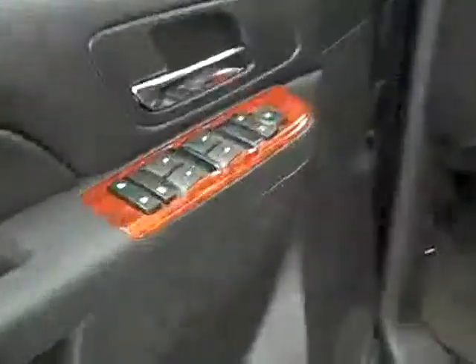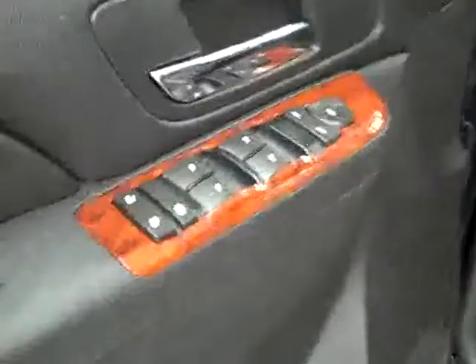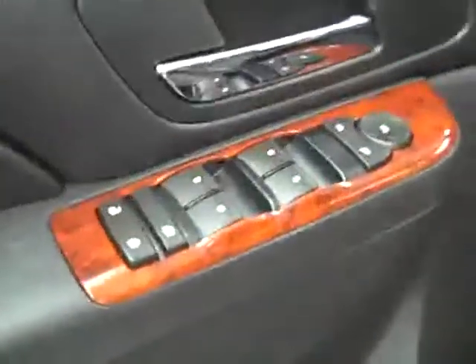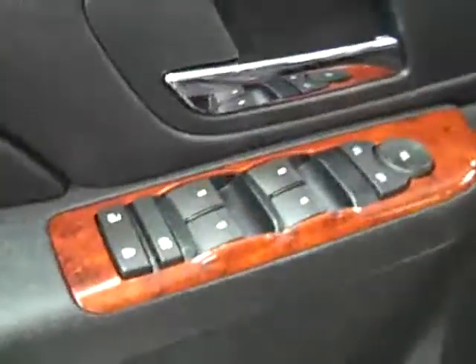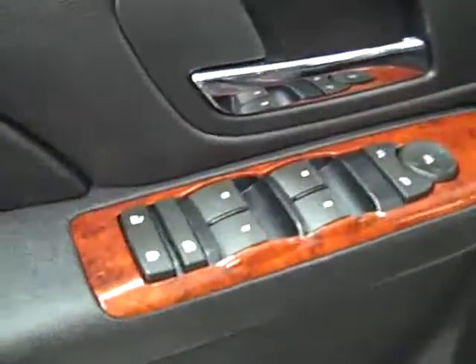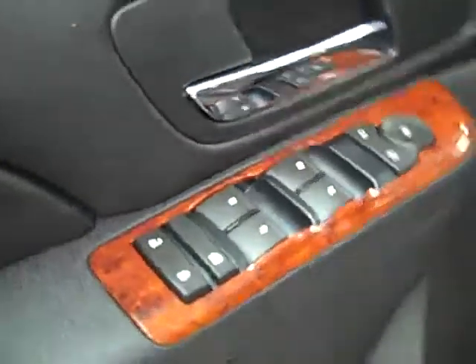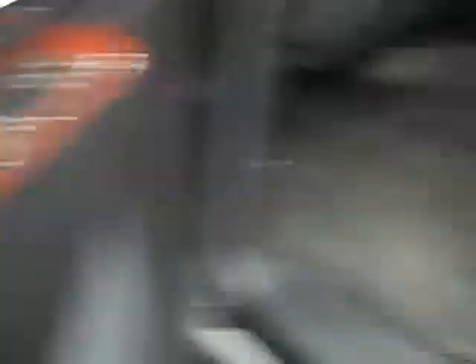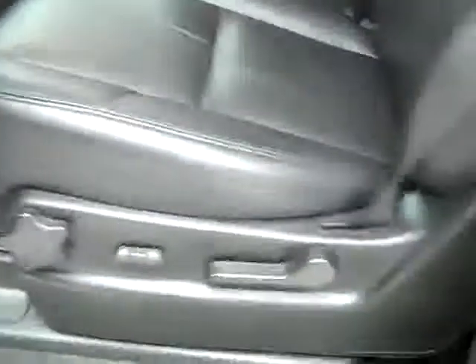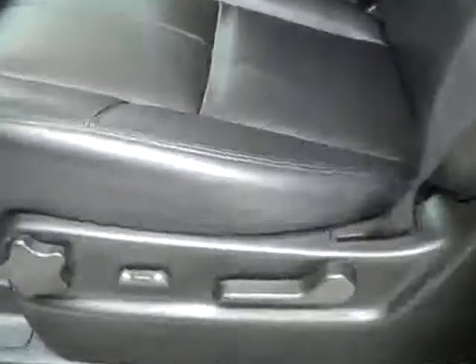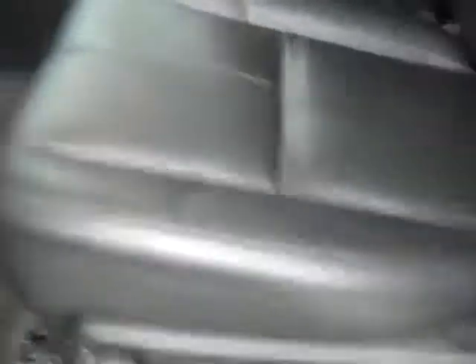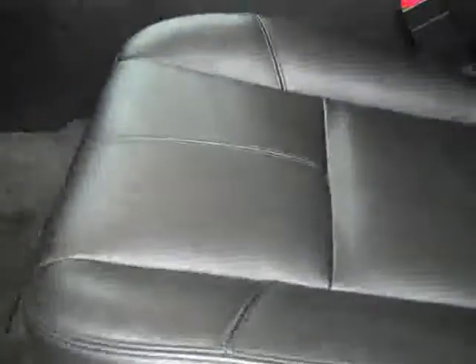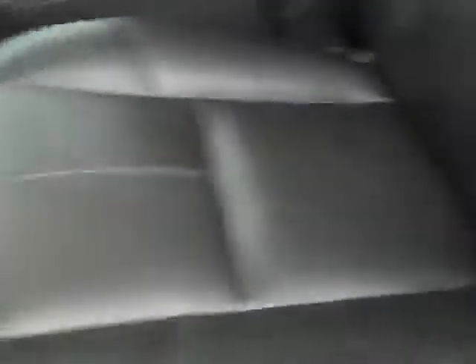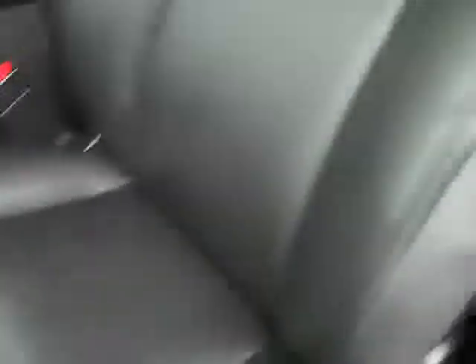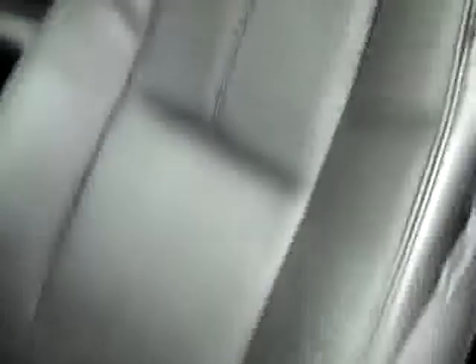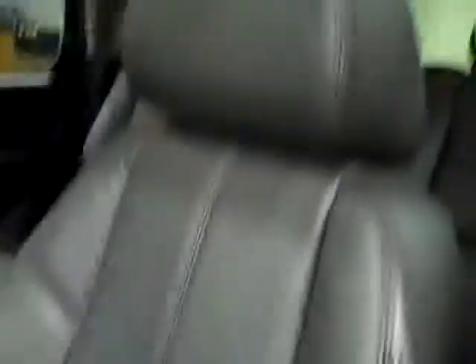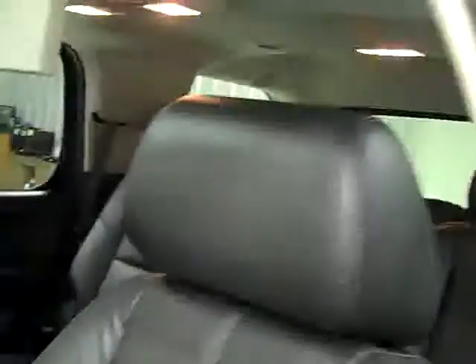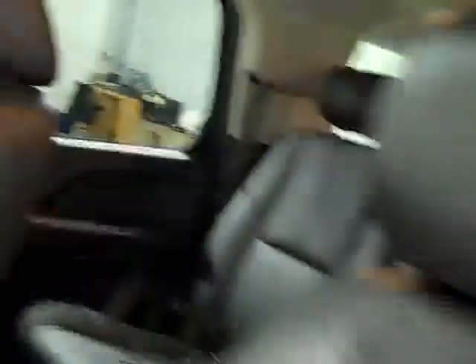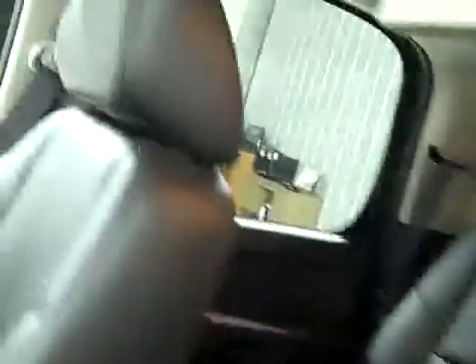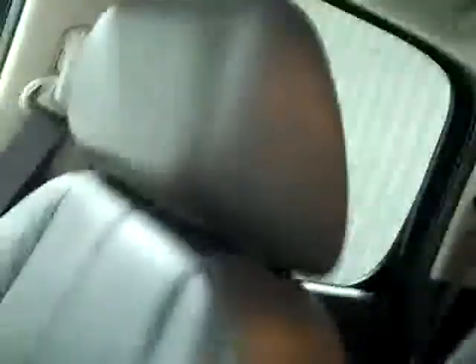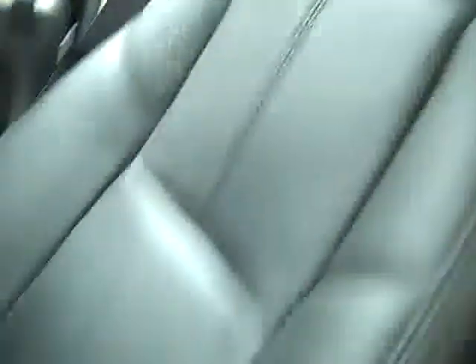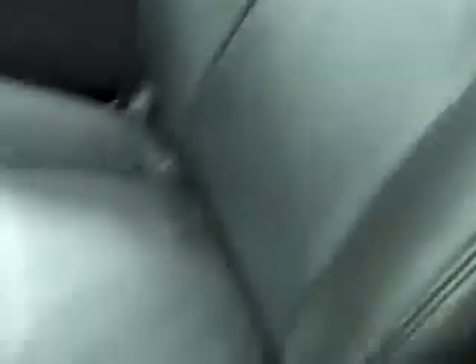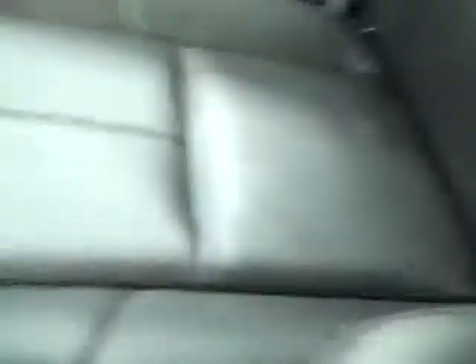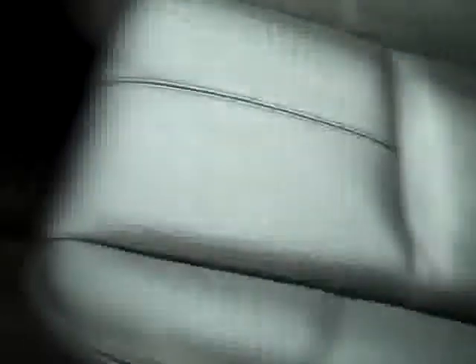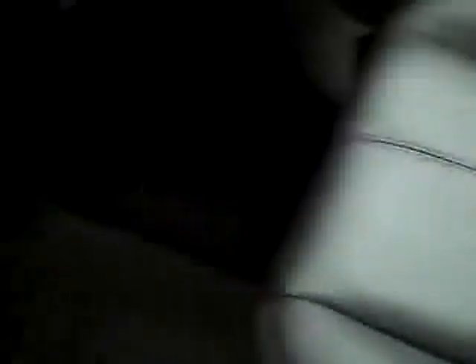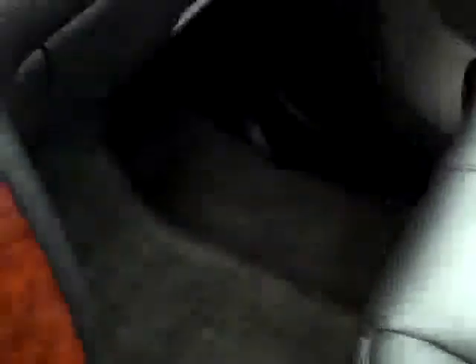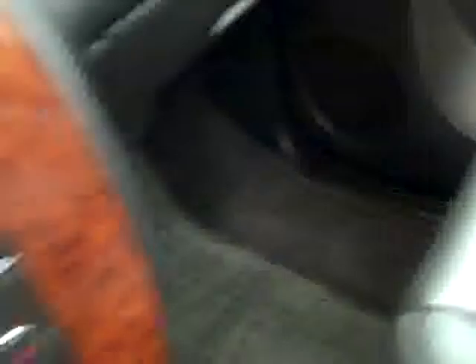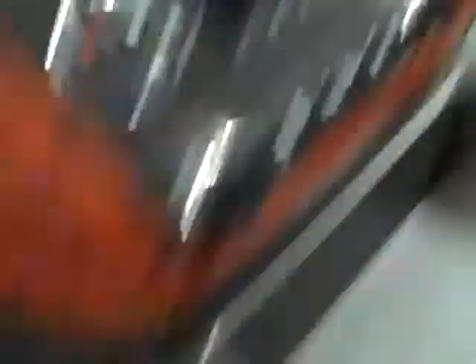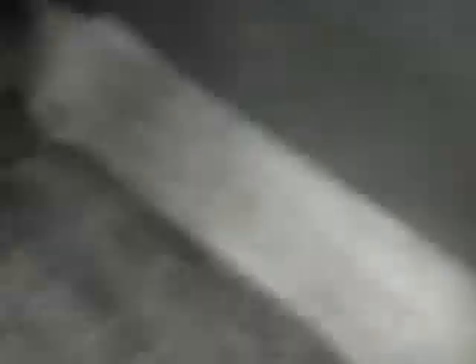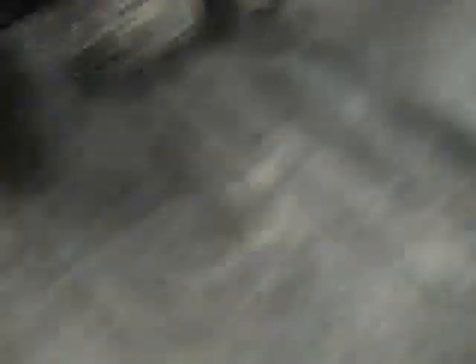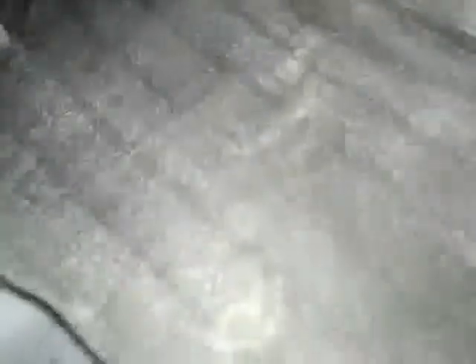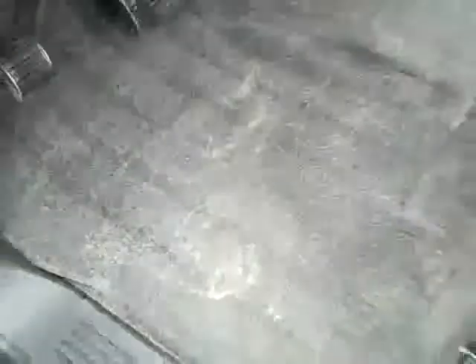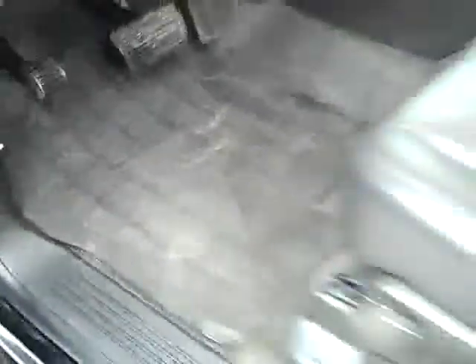Inside you get power windows, locks and mirrors, power adjustable driver's seat with leather interior. Leather looks just like new, no rips or tears, no stains, no signs of wear at all inside really, floors are nice and clean too.